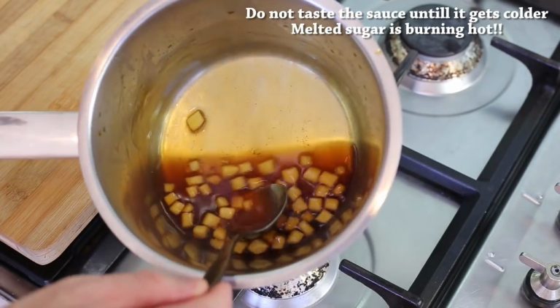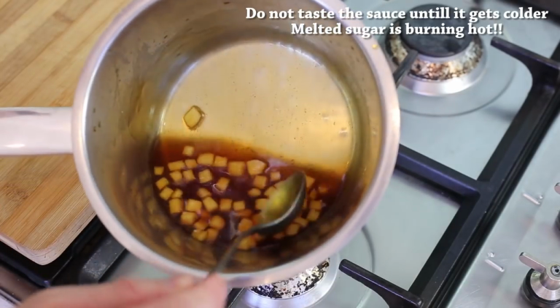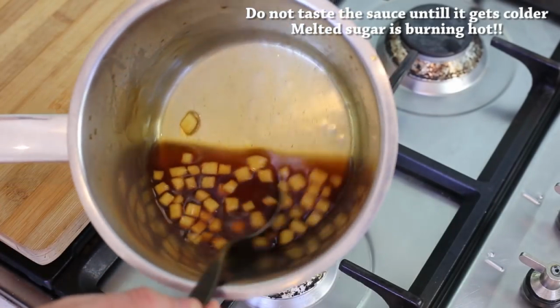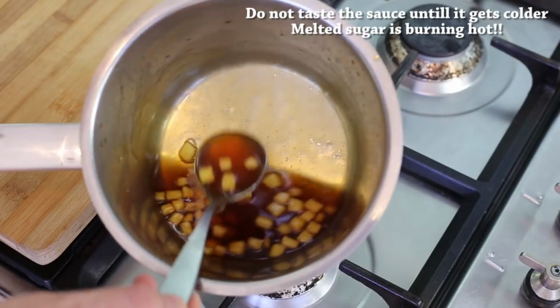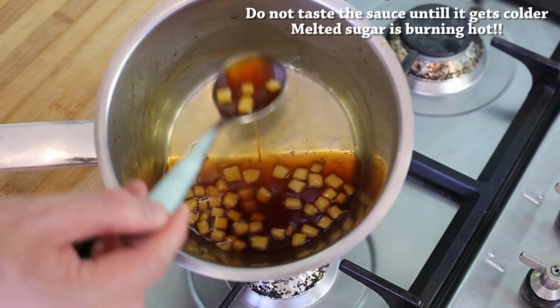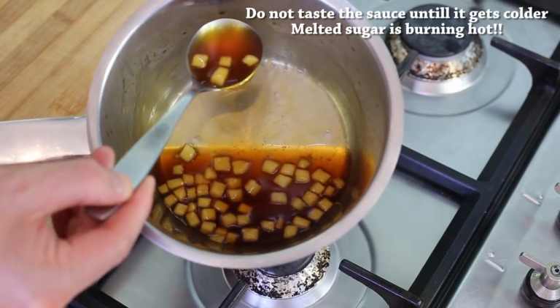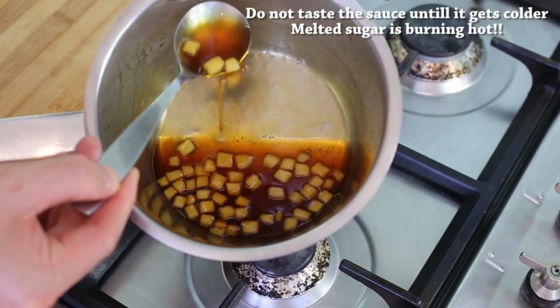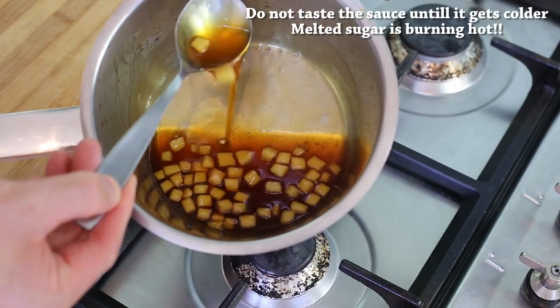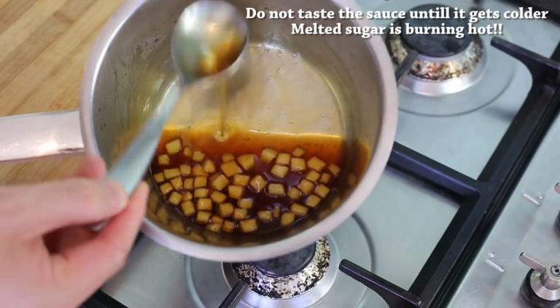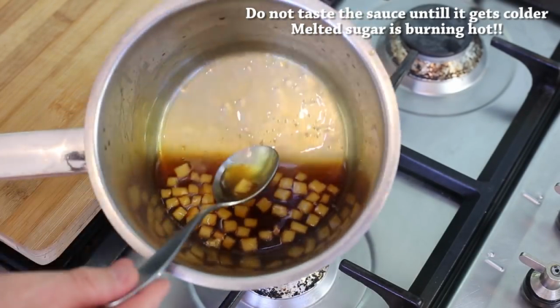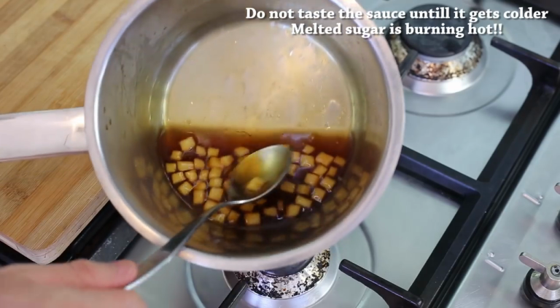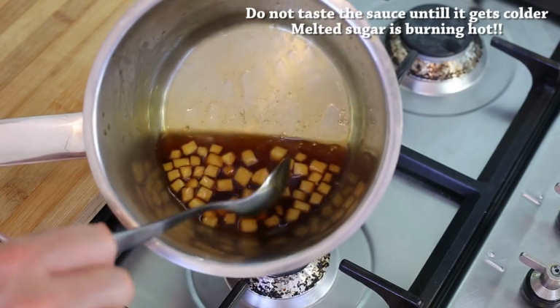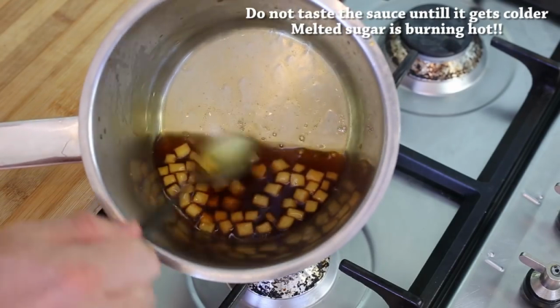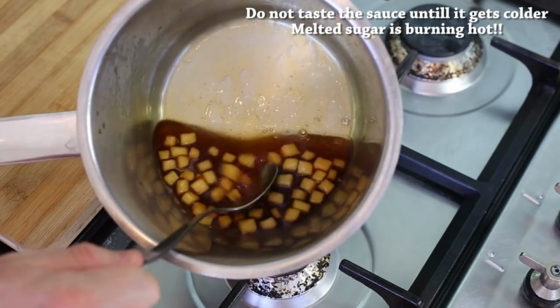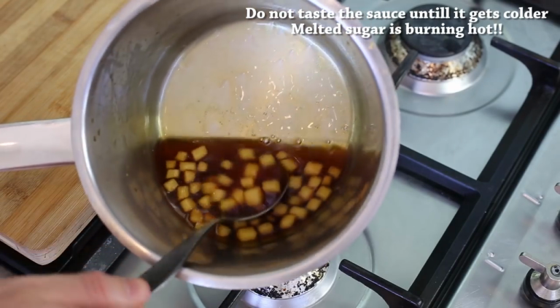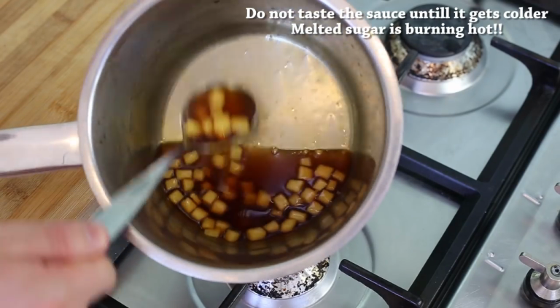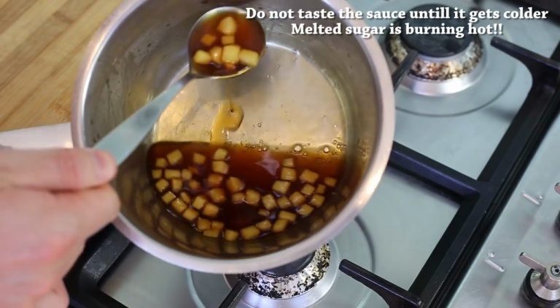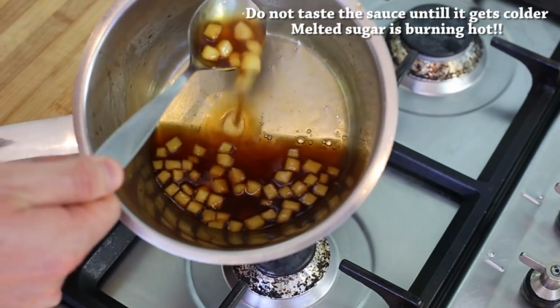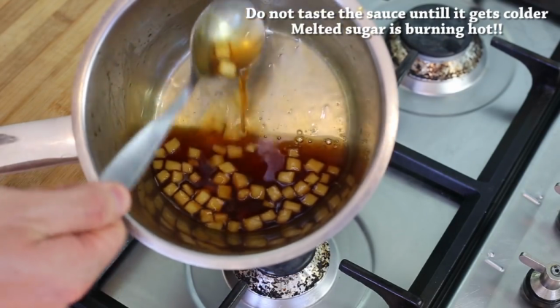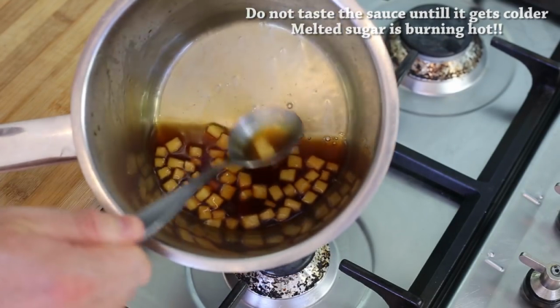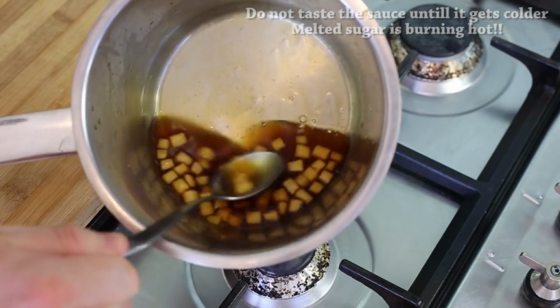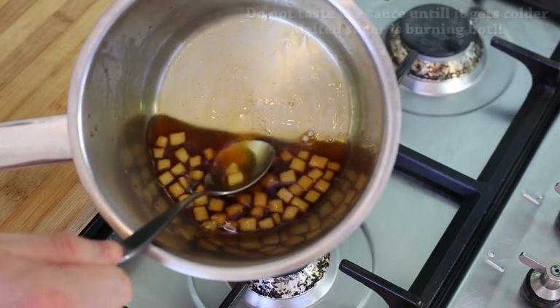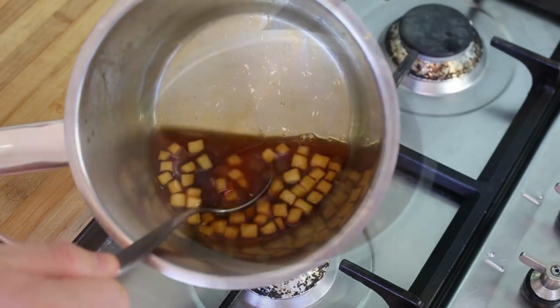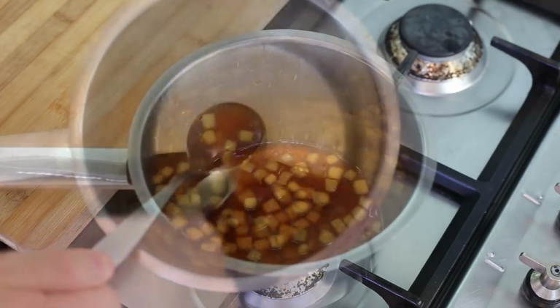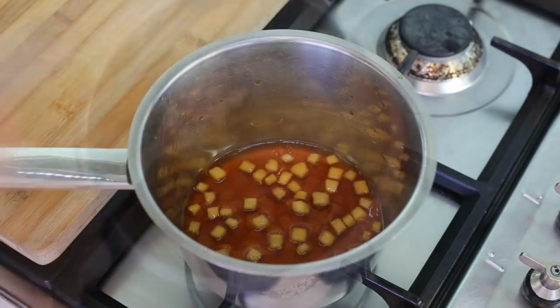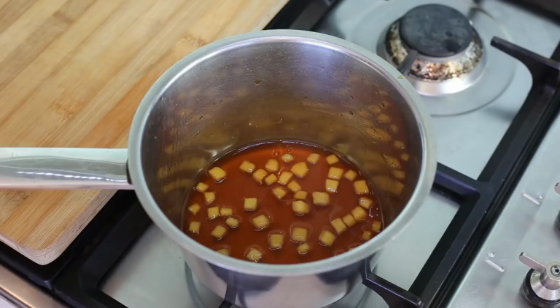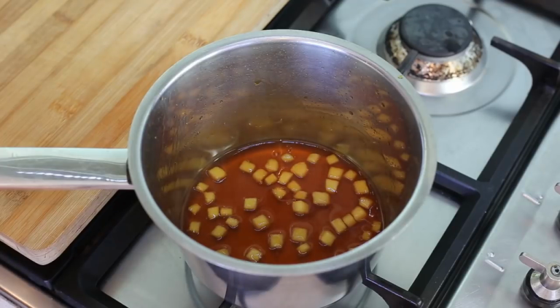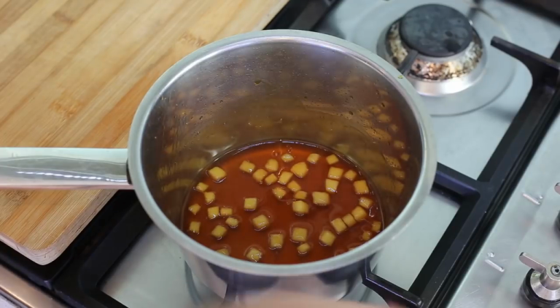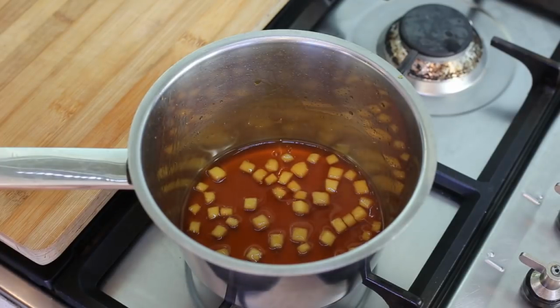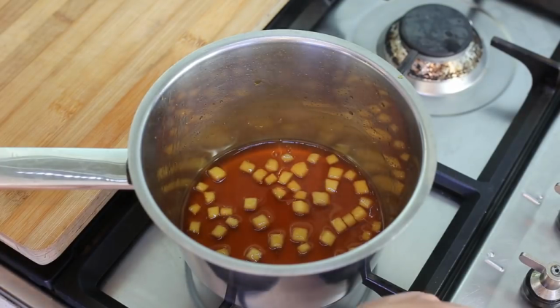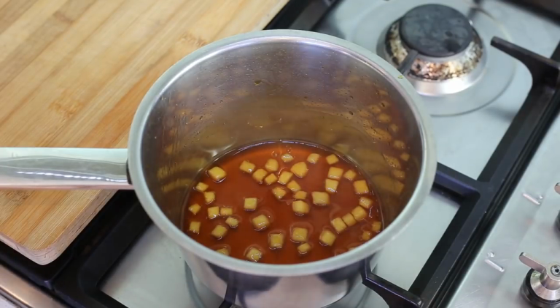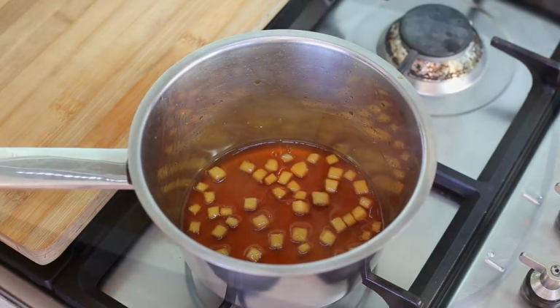And this is the result — an absolute syrupy caramel sauce. Leave it on the side to cool down with the heat off, and we'll use it later.